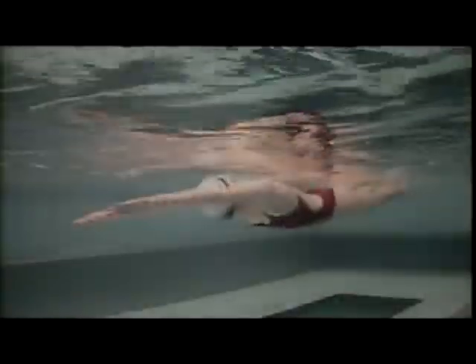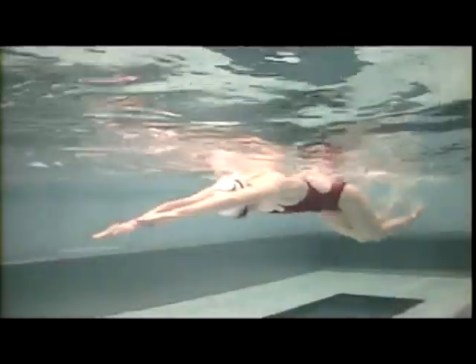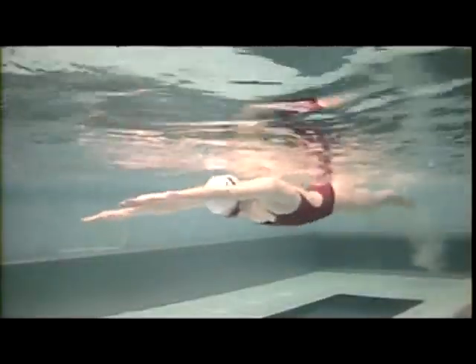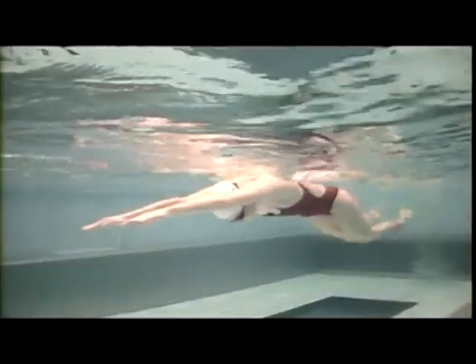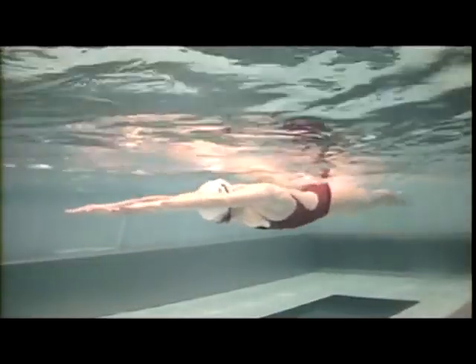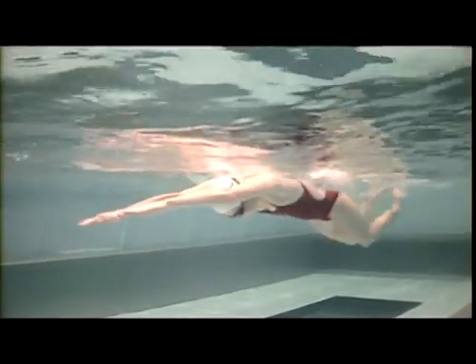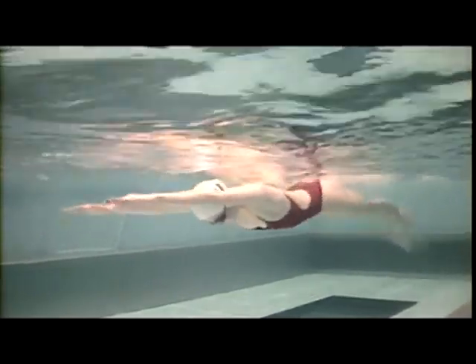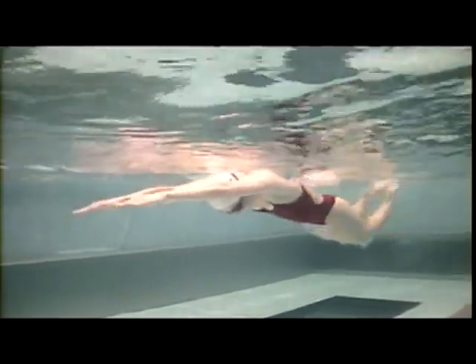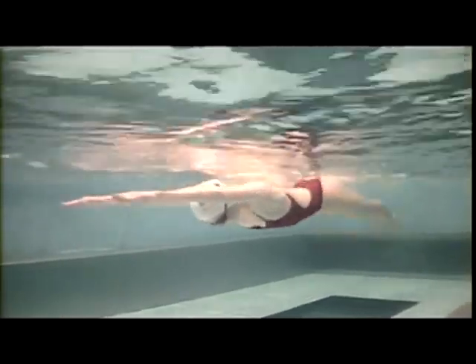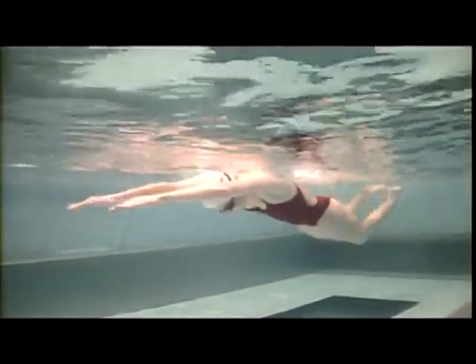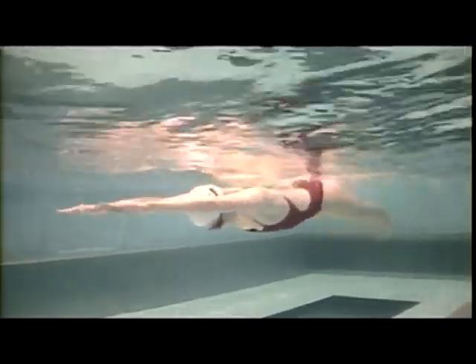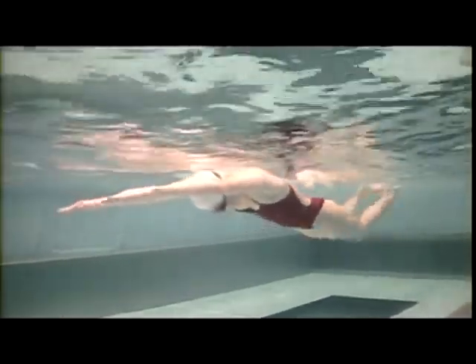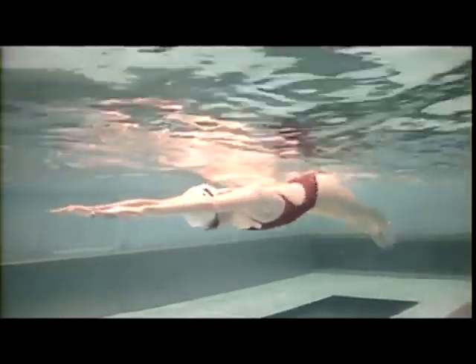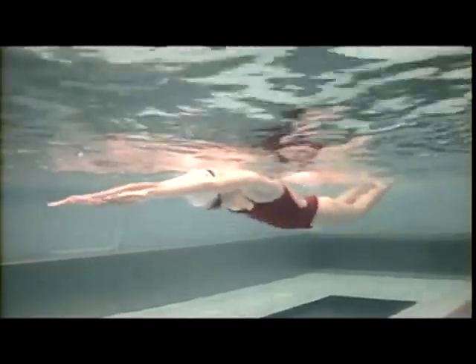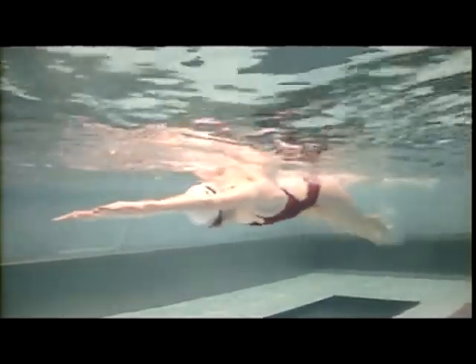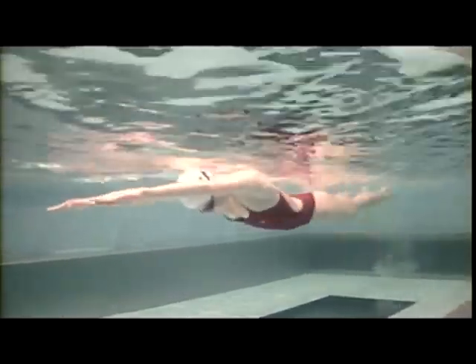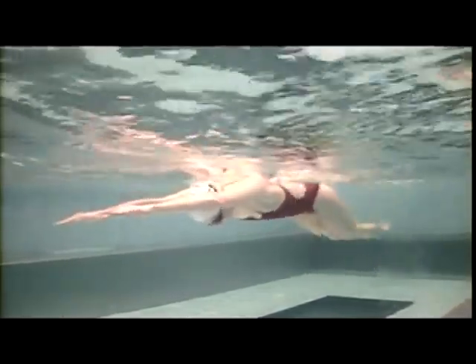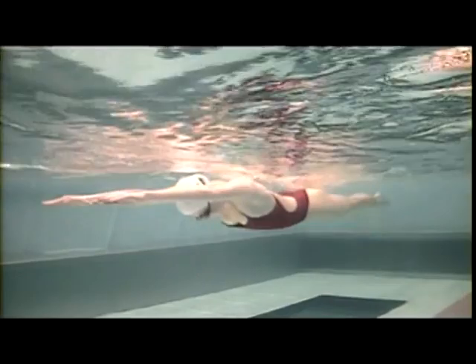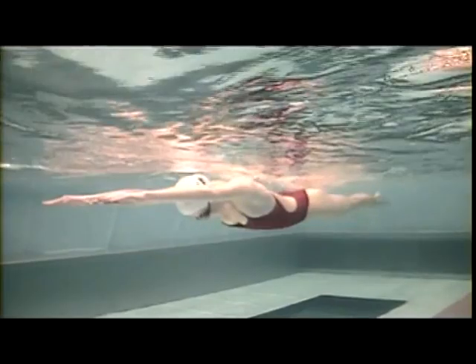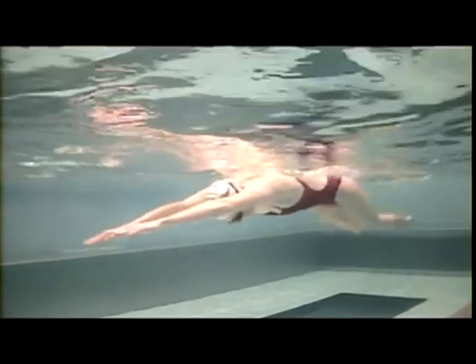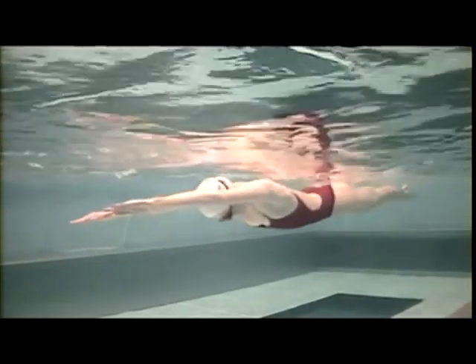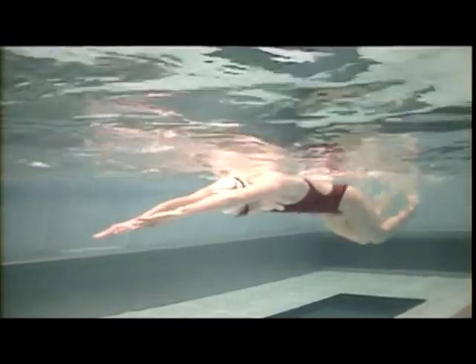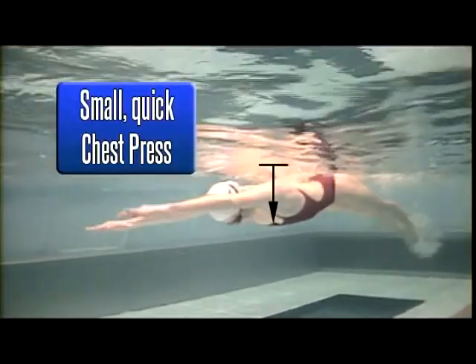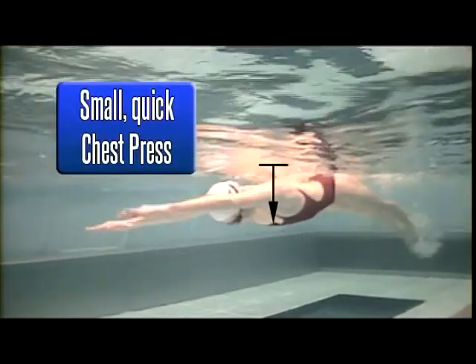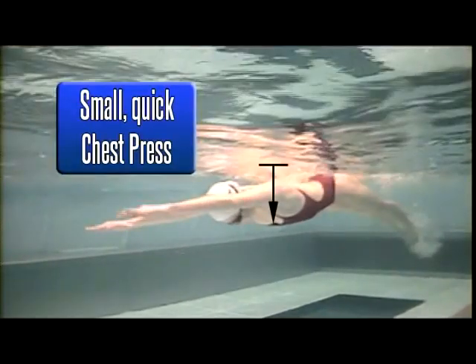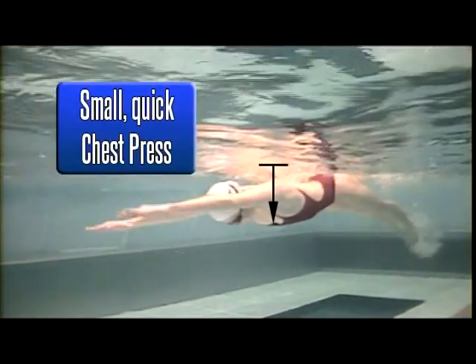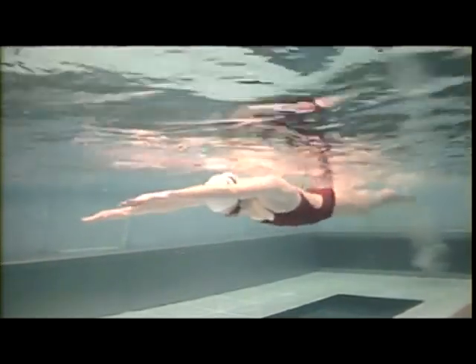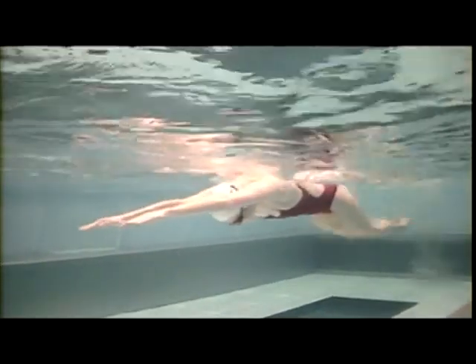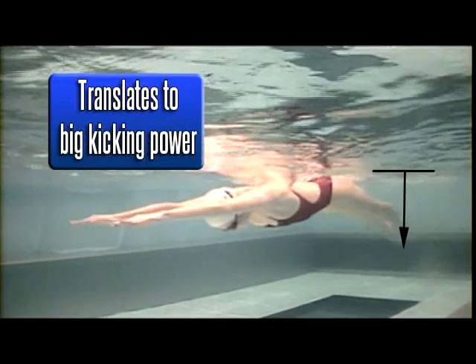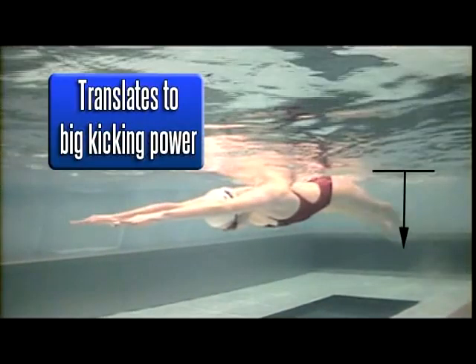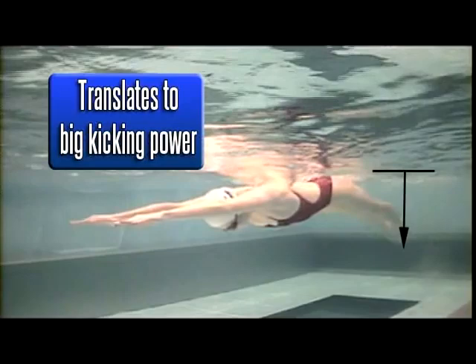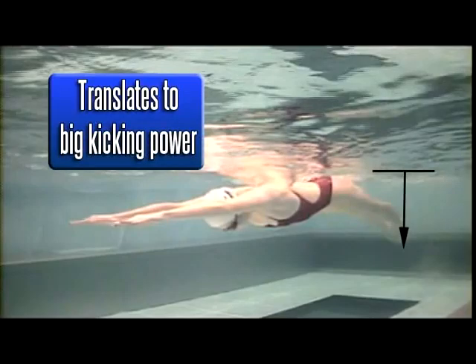As you practice the drill, you should begin to notice that your power wave increases sequentially as it moves through your body. This means that while you might not feel a lot of power as you begin to press down your chest, by the time it moves through your body and reaches your legs it will be much more powerful.